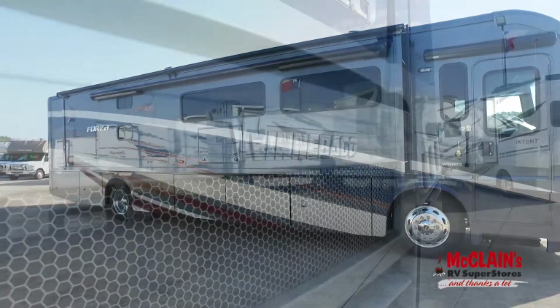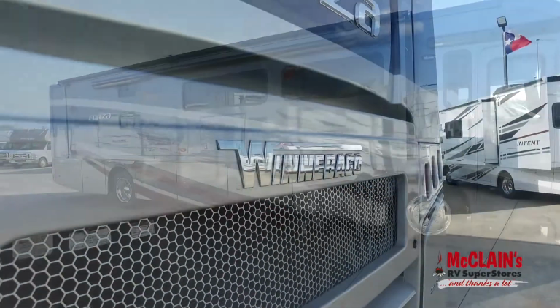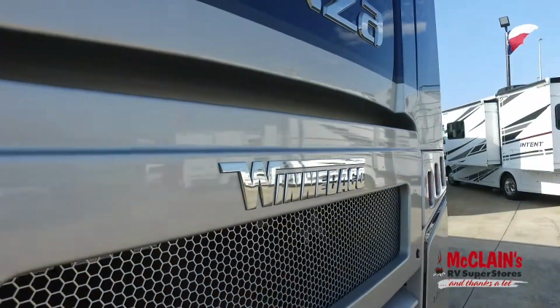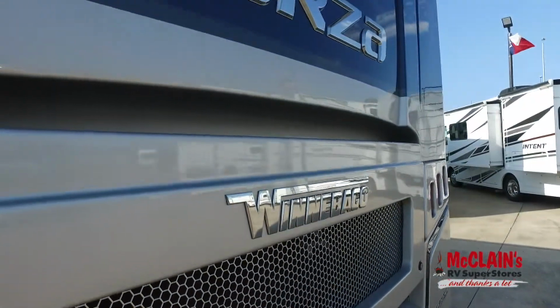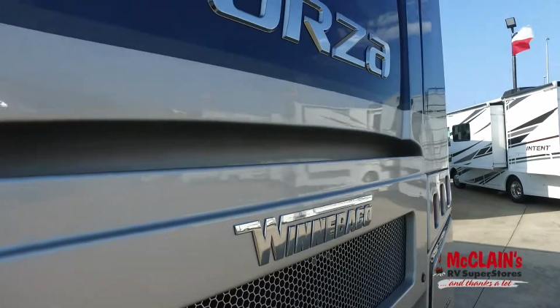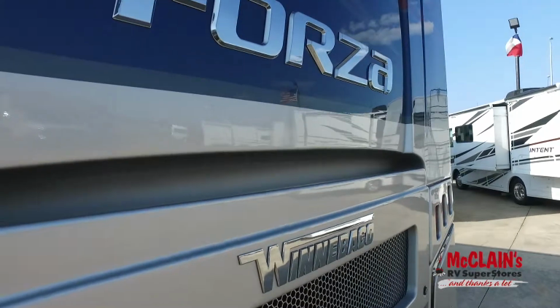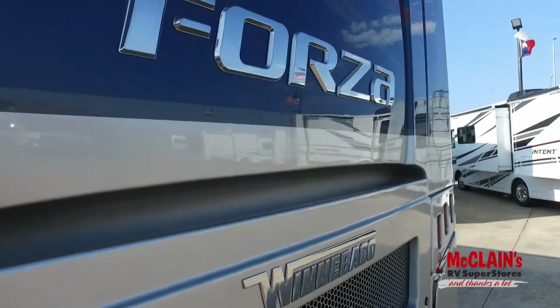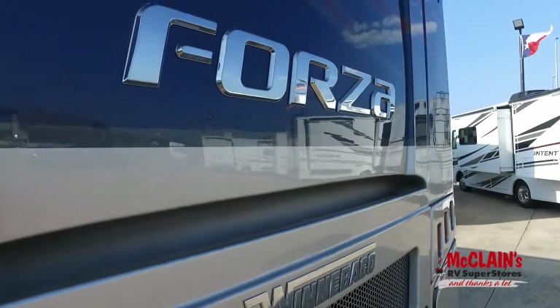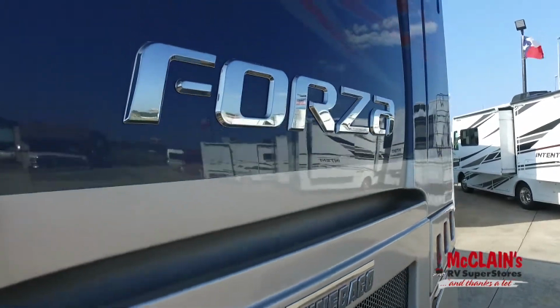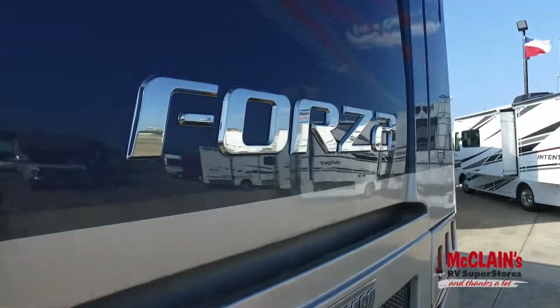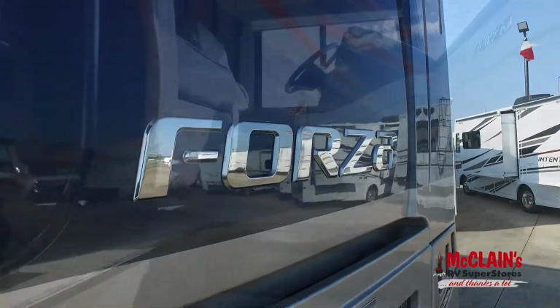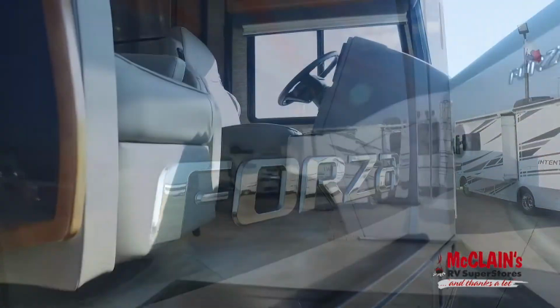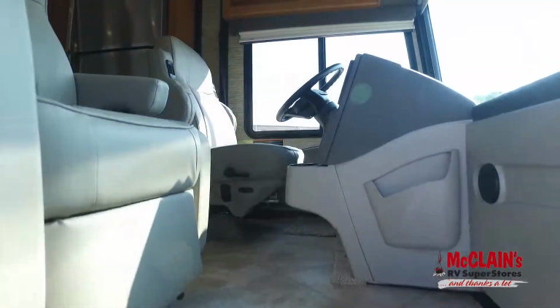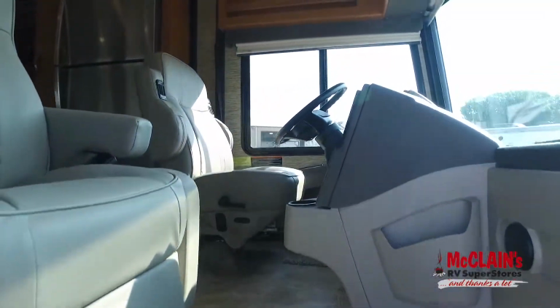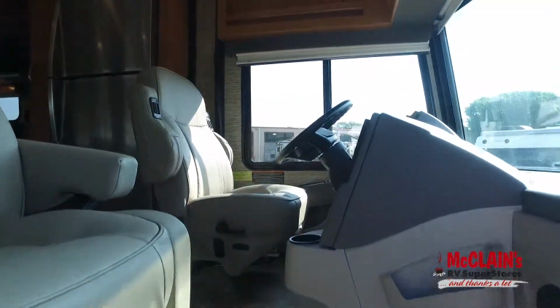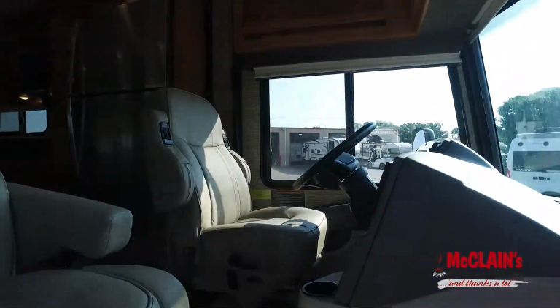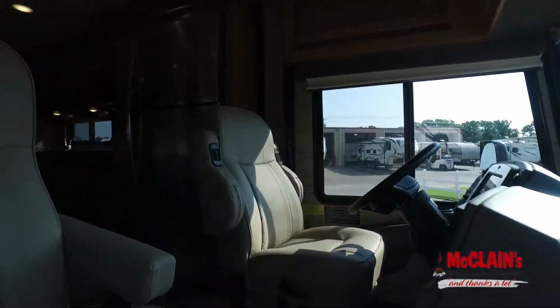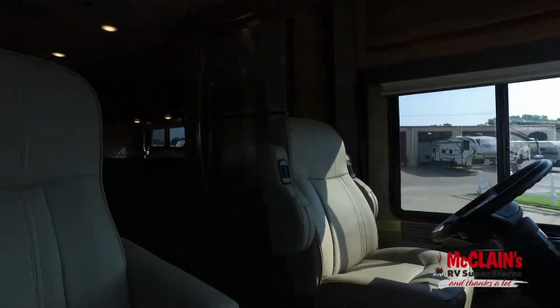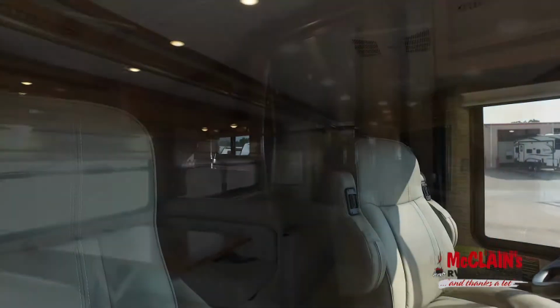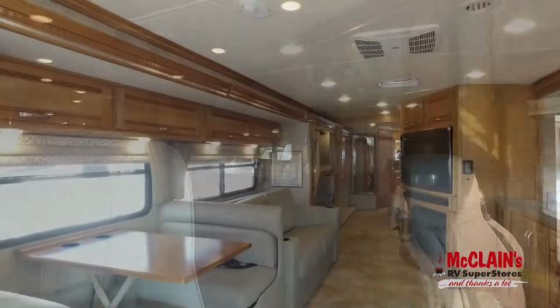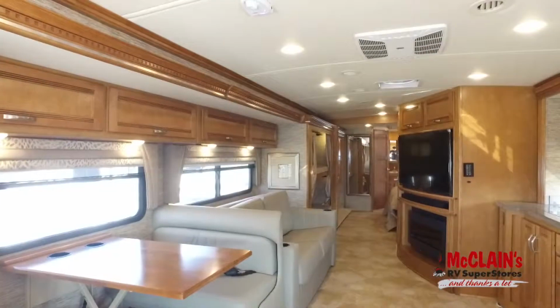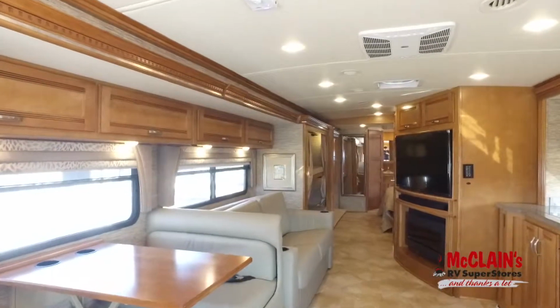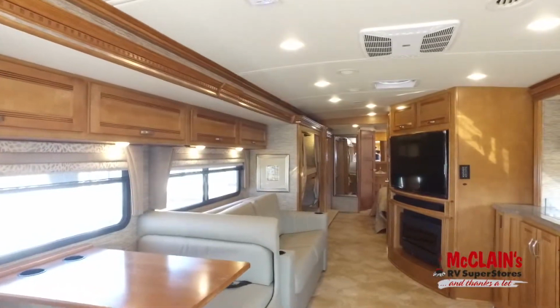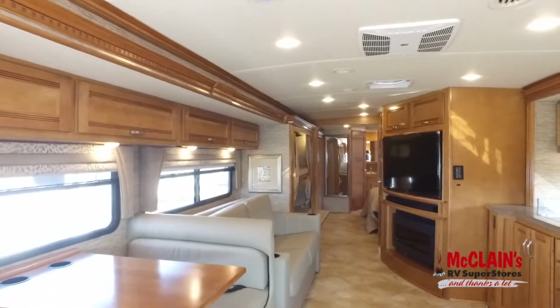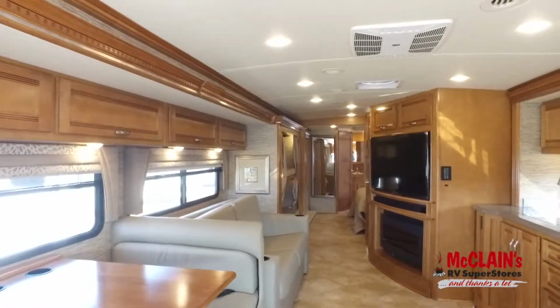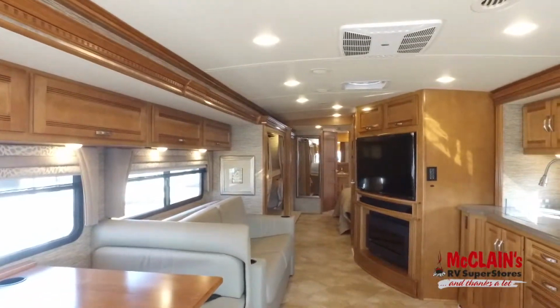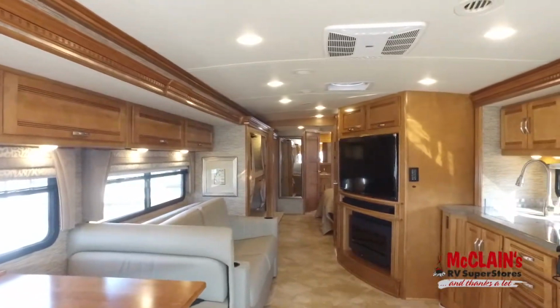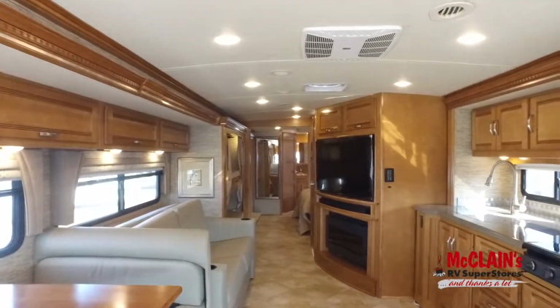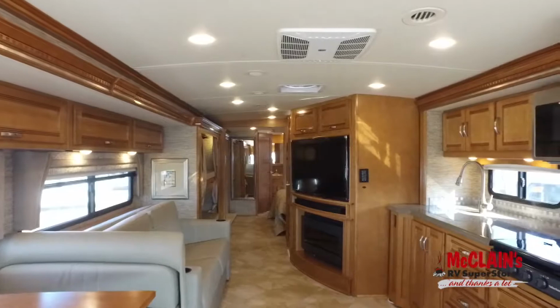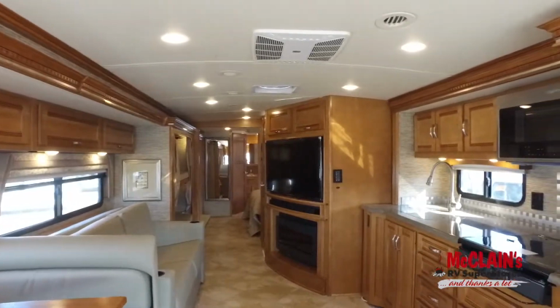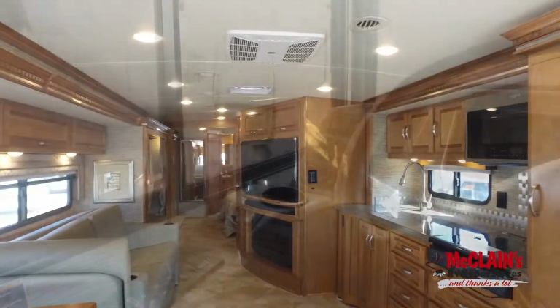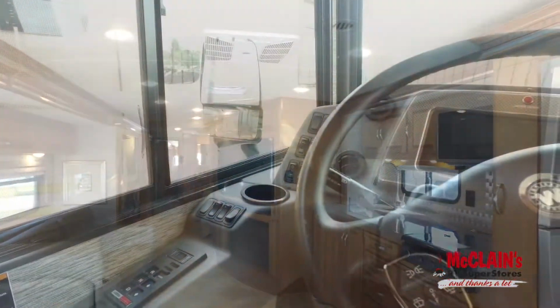The 2020 Winnebago Forza 38W. The Forza cab is designed to put you in command. The OptiView dash enhances the RV experience with the industry's first fully integrated all-digital LCD instrument cluster.